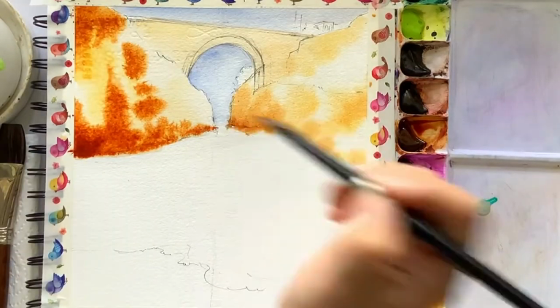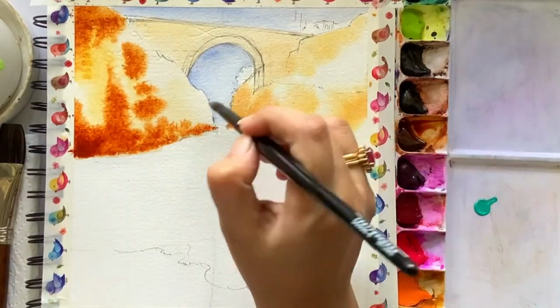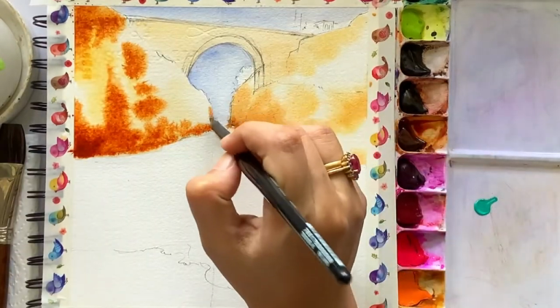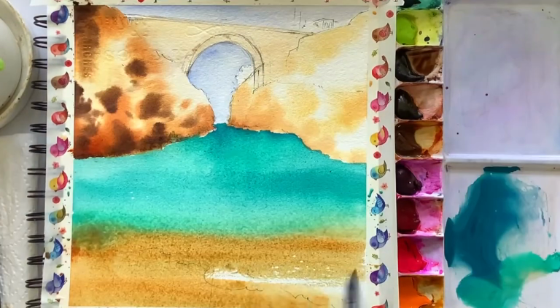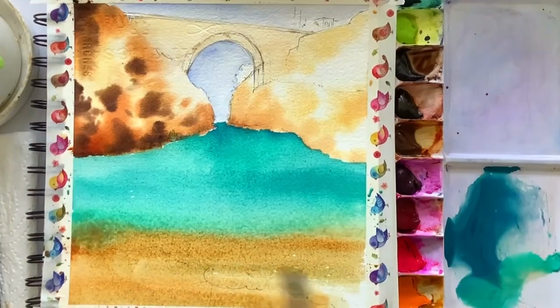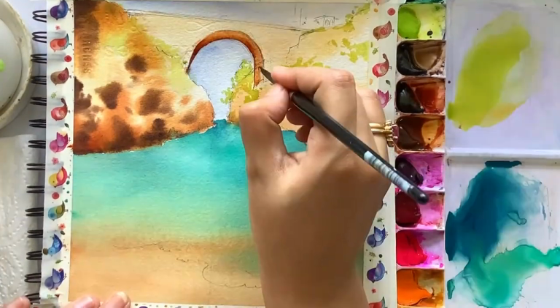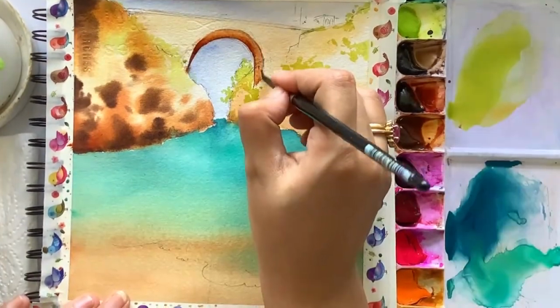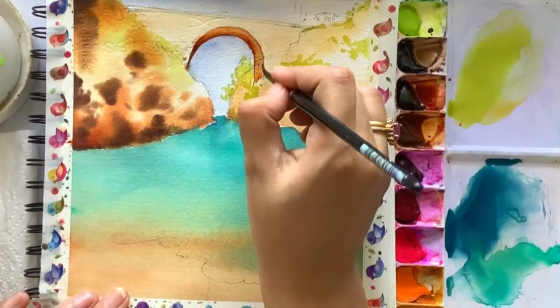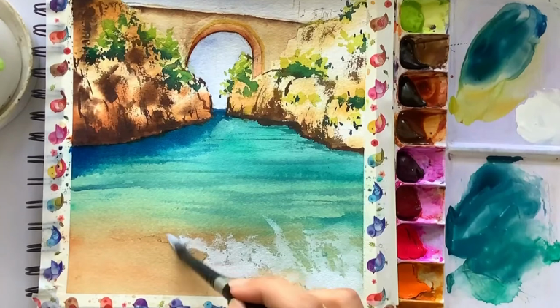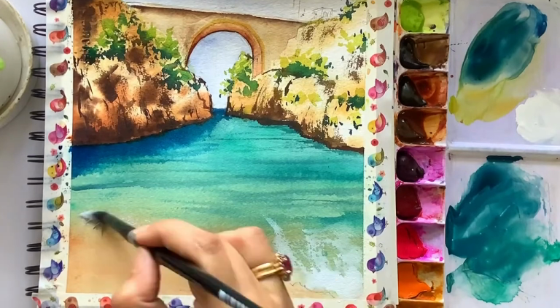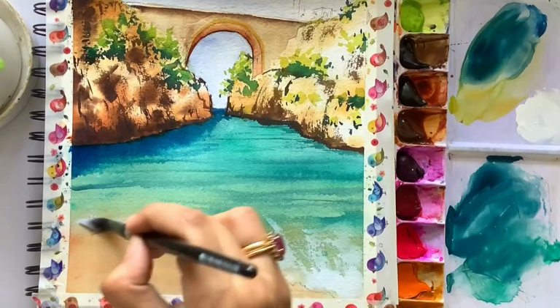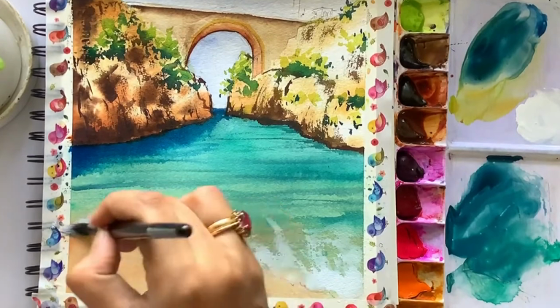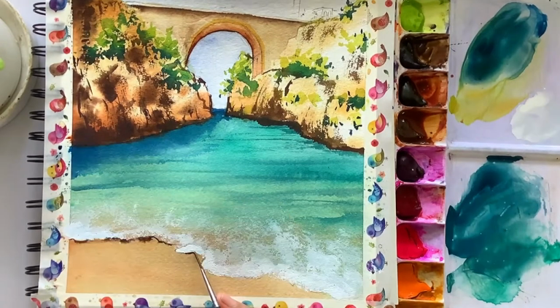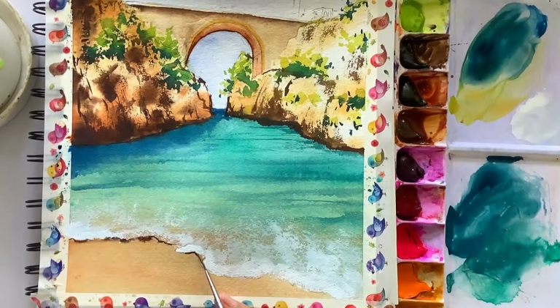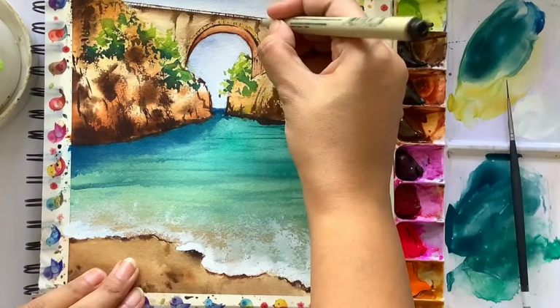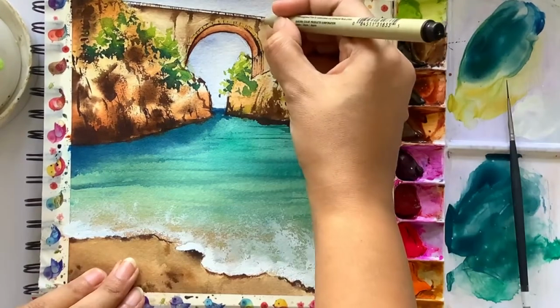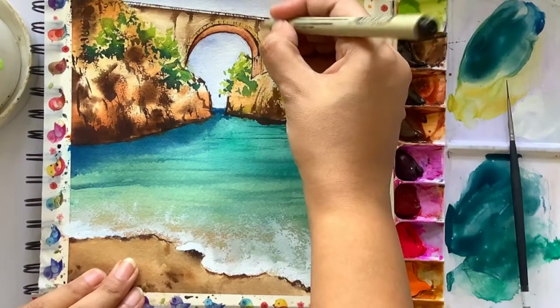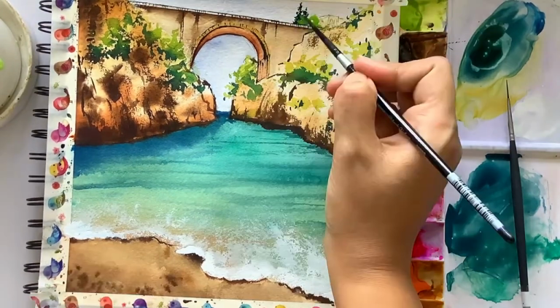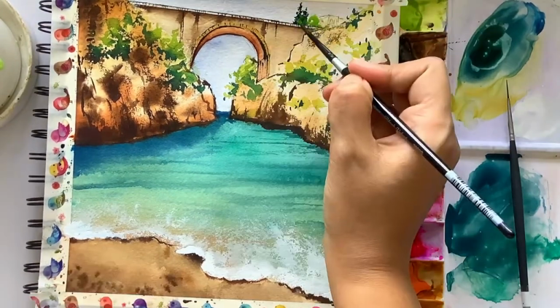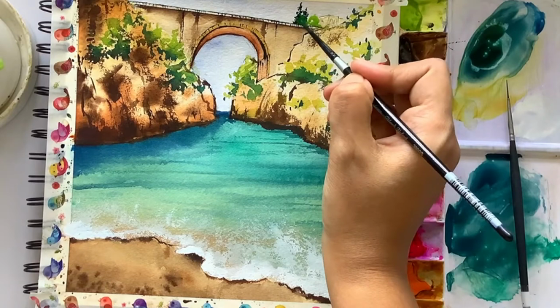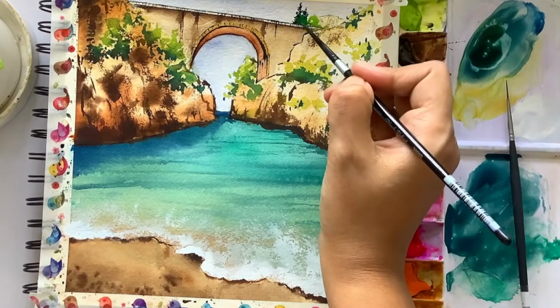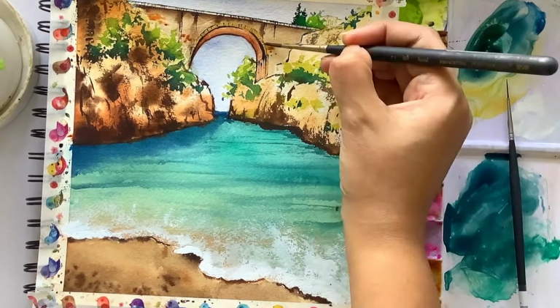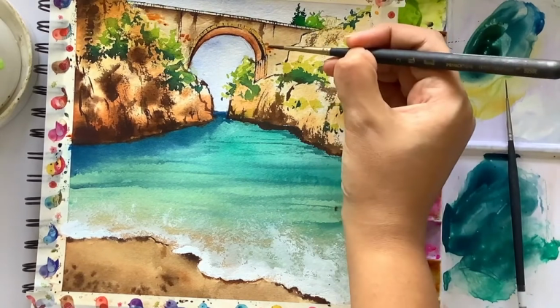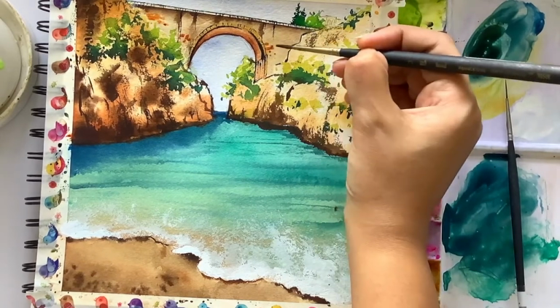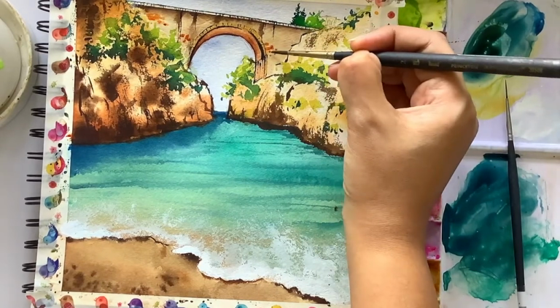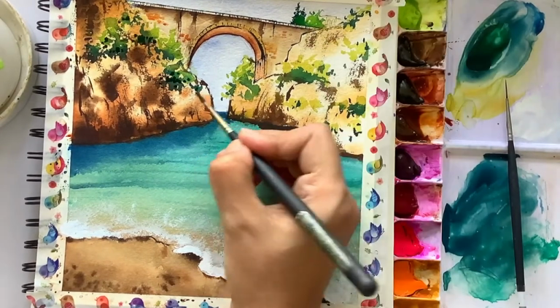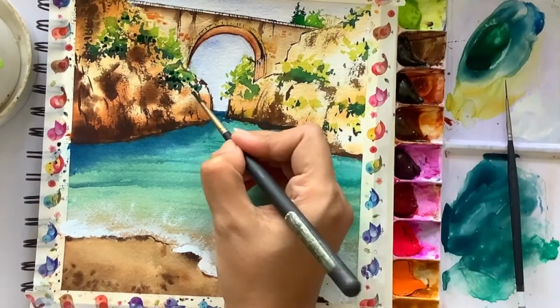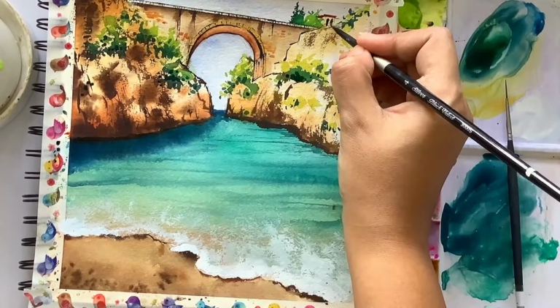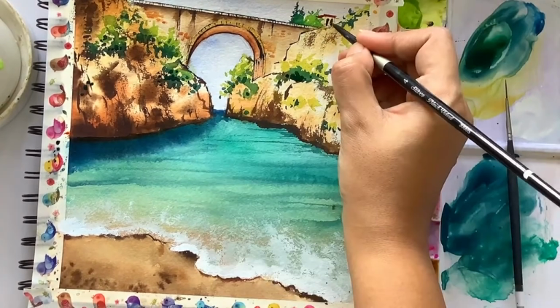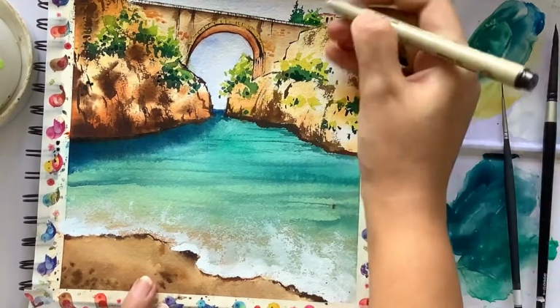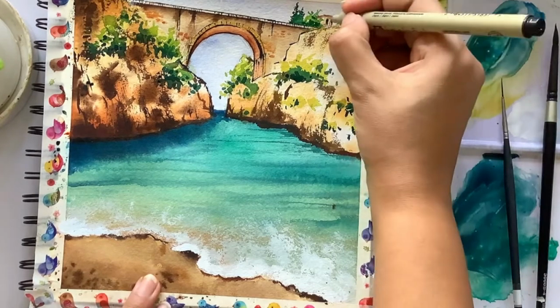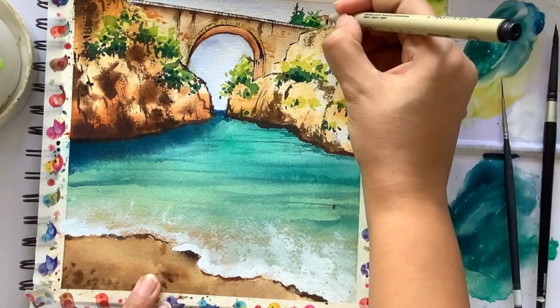Then how you apply the first layer of the watercolors. Once you are done with the first layer, how you go with the second and the third layer. Complete your painting by adding some highlights with the help of your black pen and some of your white gouache or white pen.